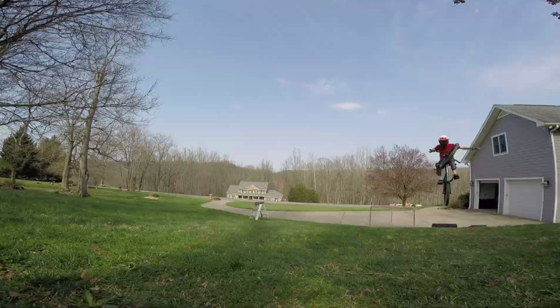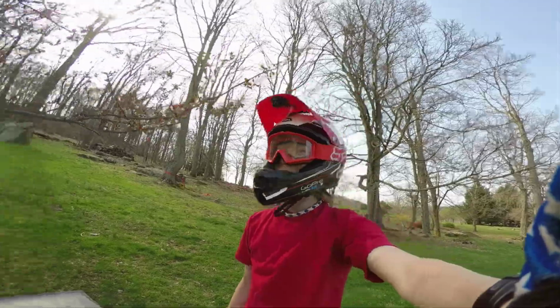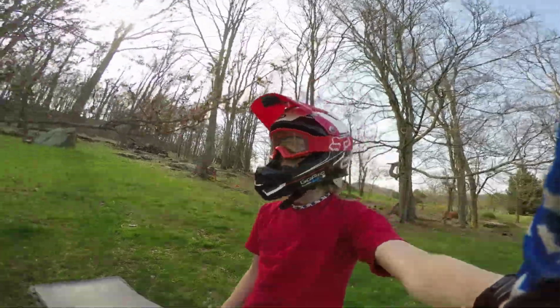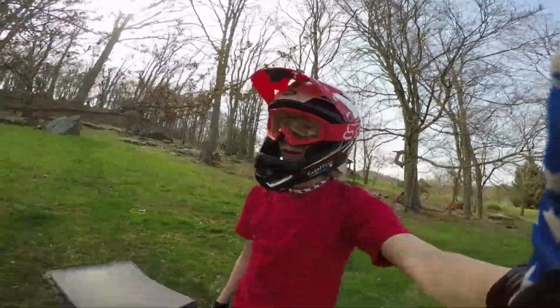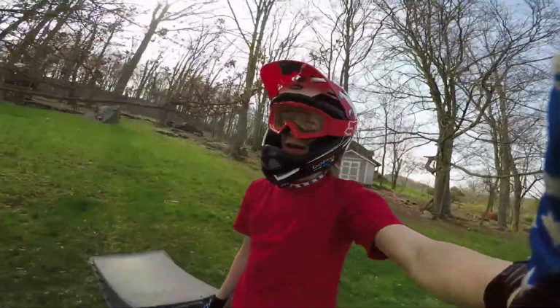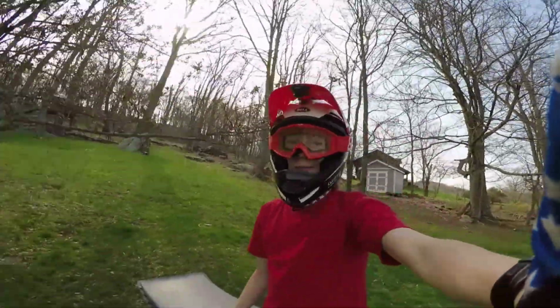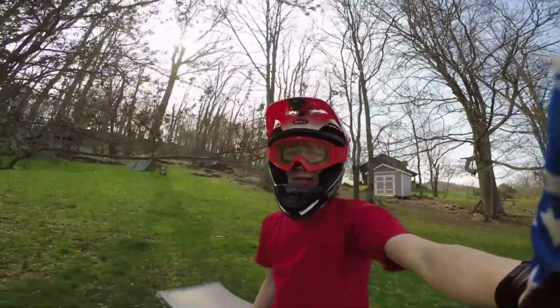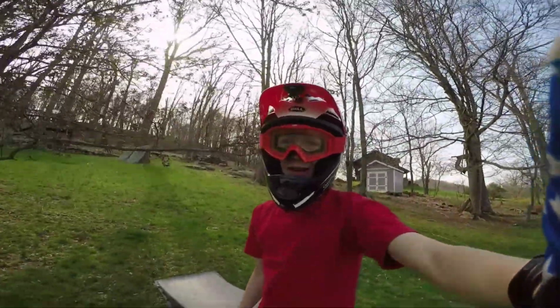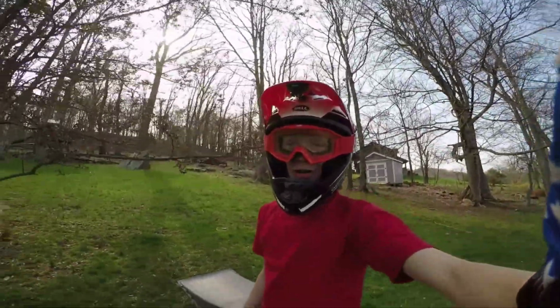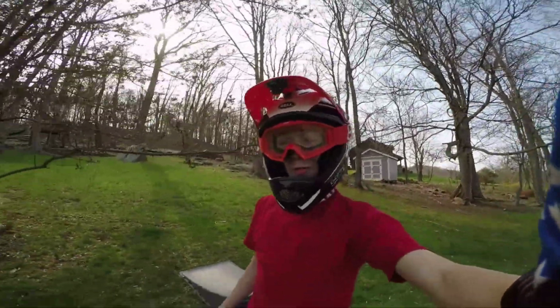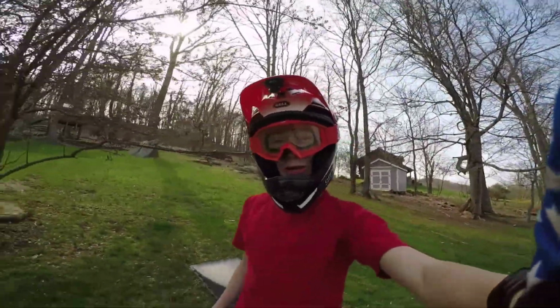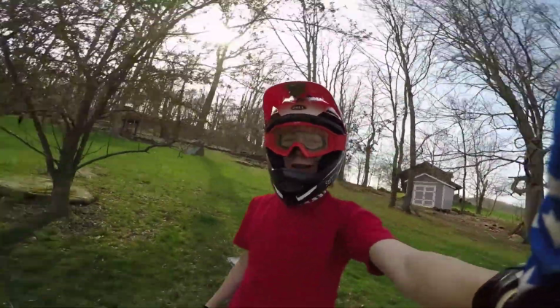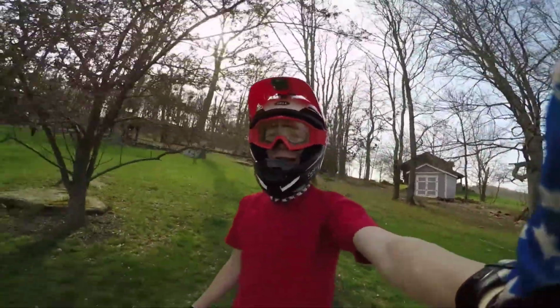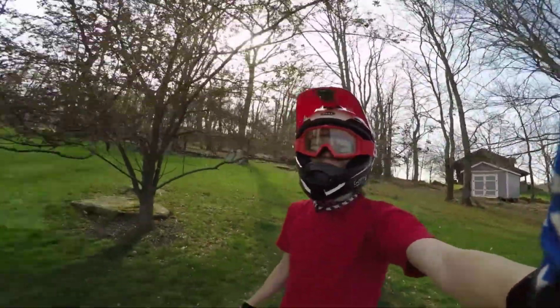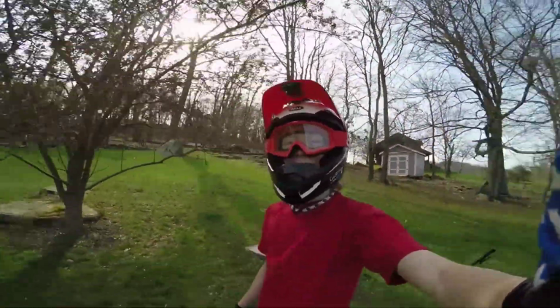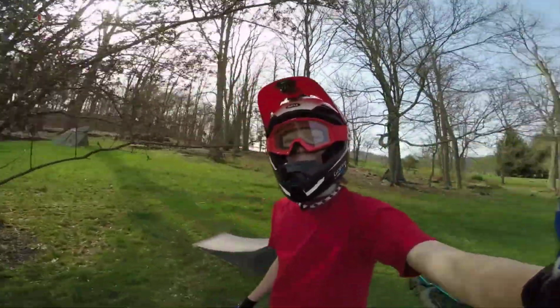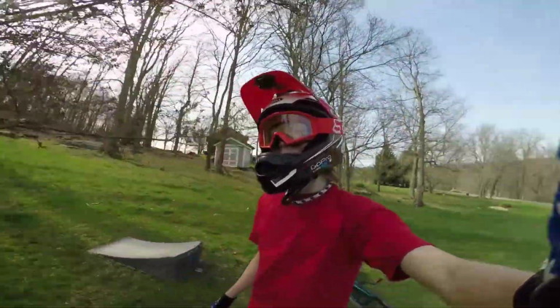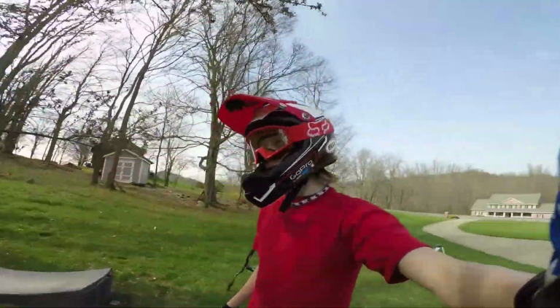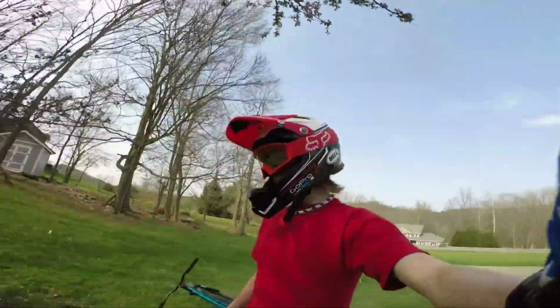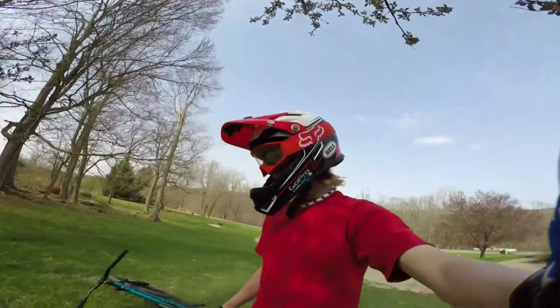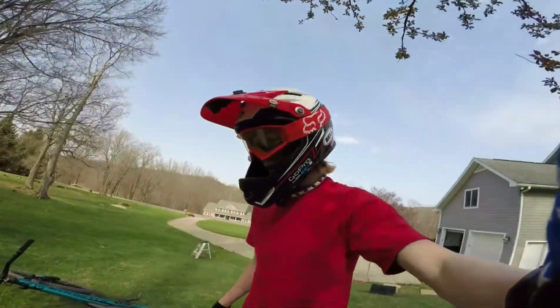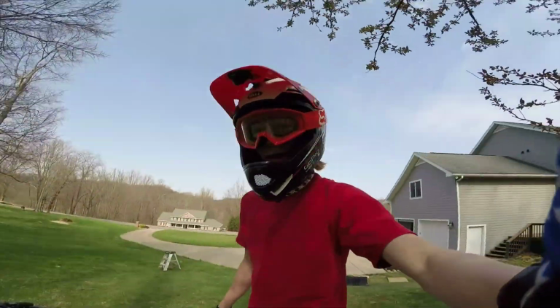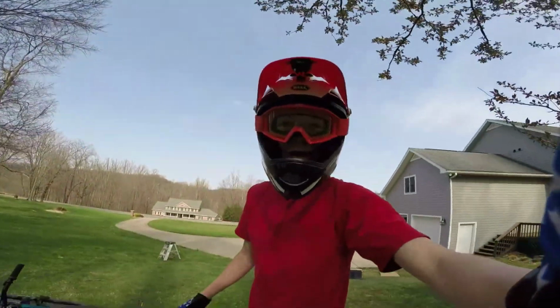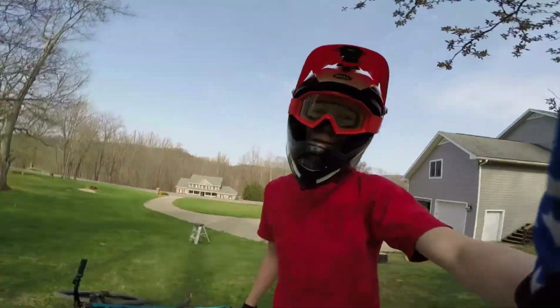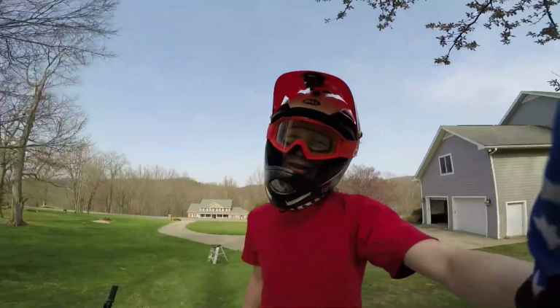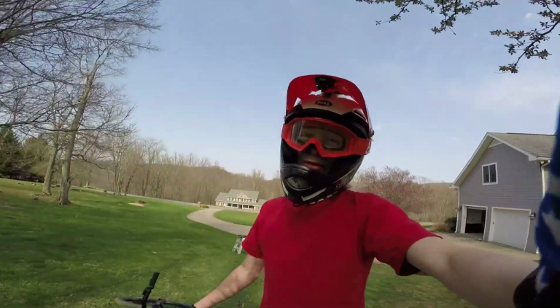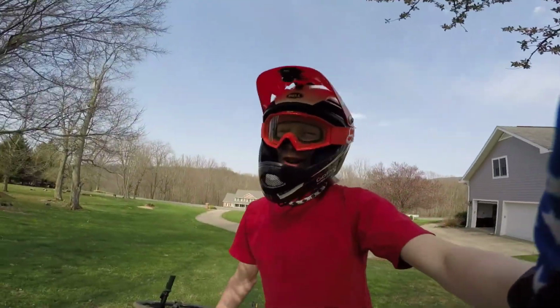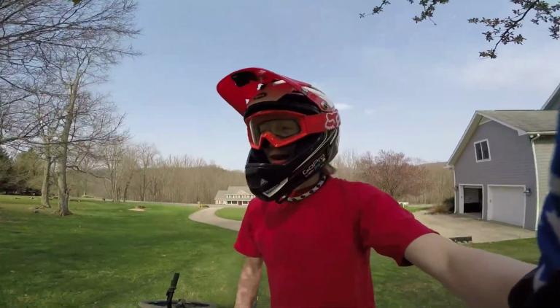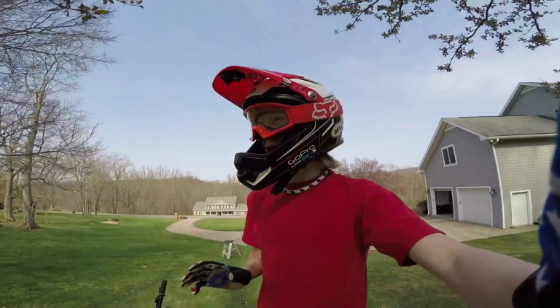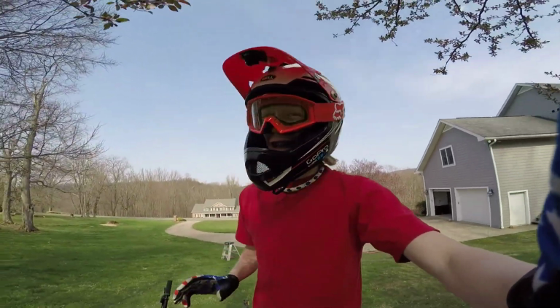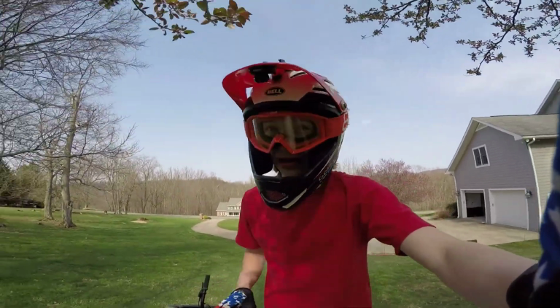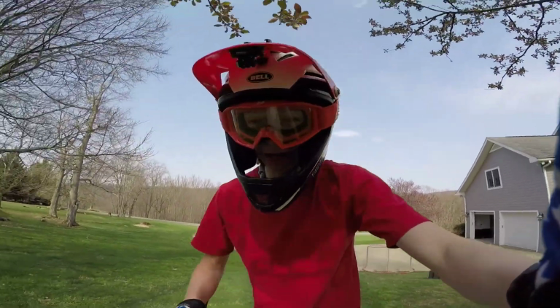And now, about done, I'm going to do one more trick. I'm going to attempt a no-footed can, but it's just going to be funny — I'm not going to actually land it, trust me.